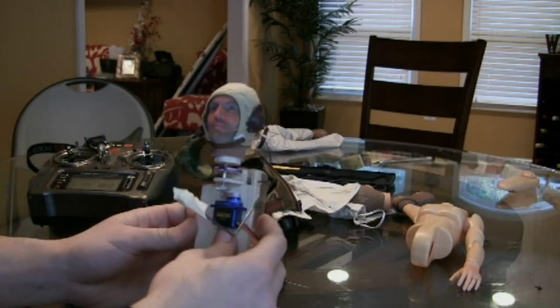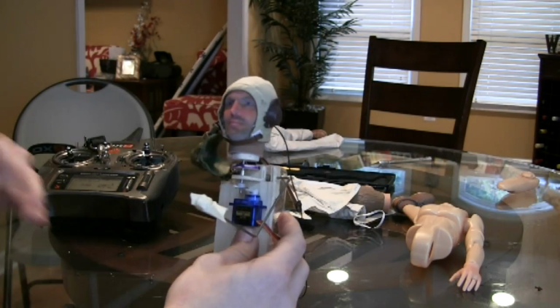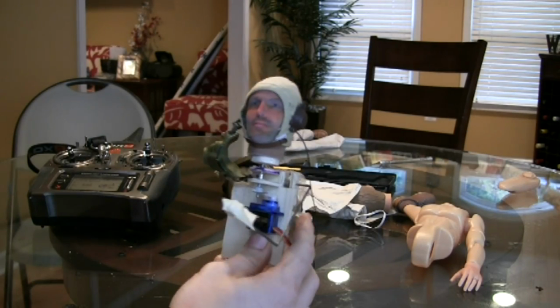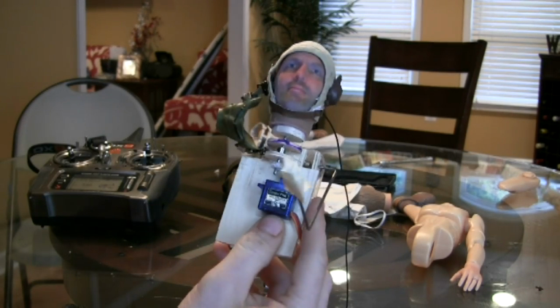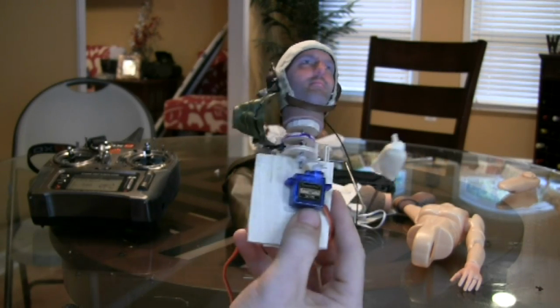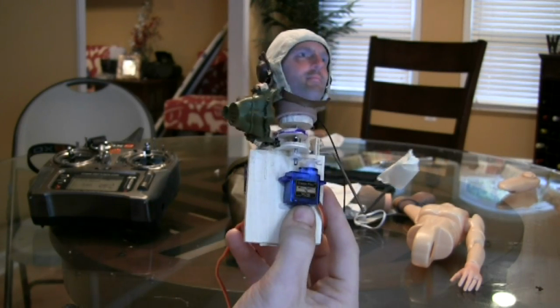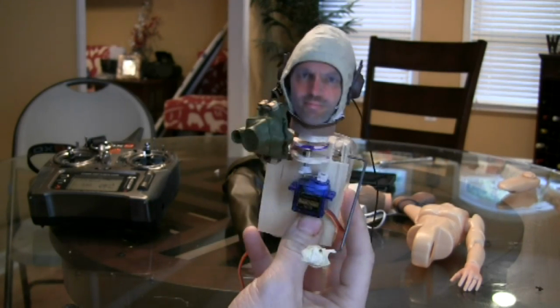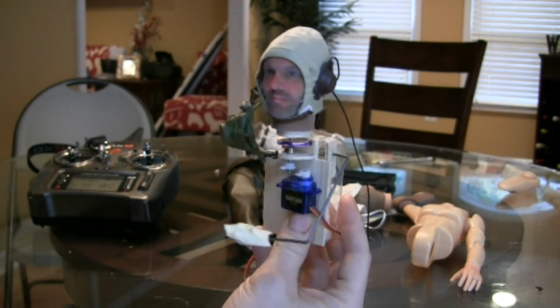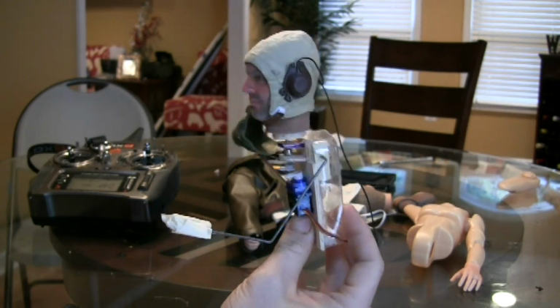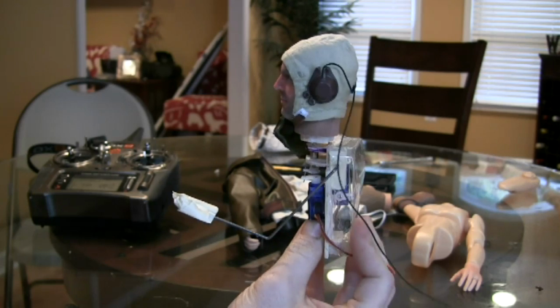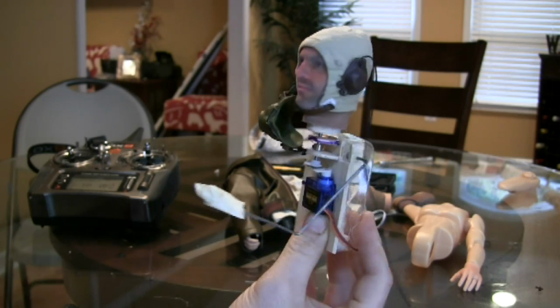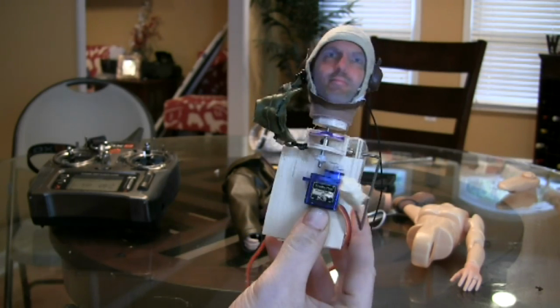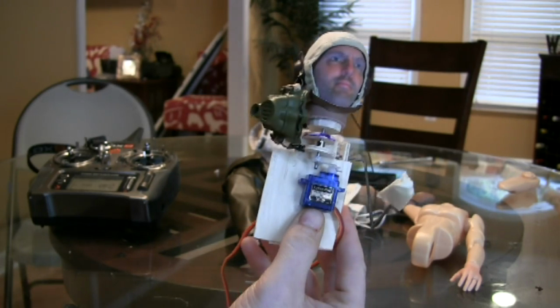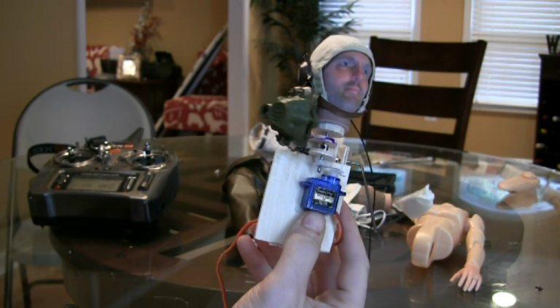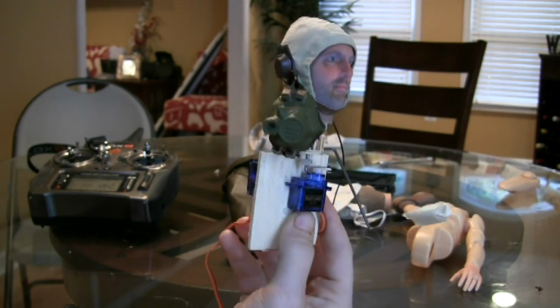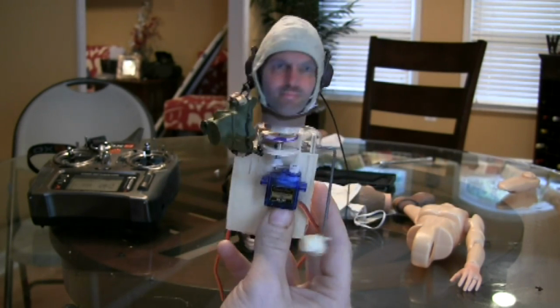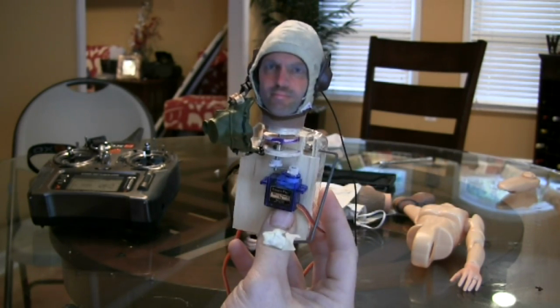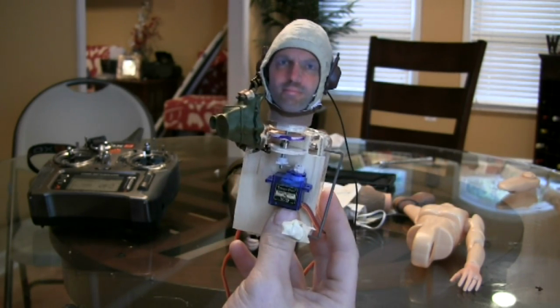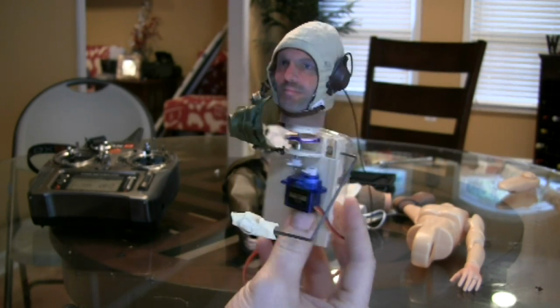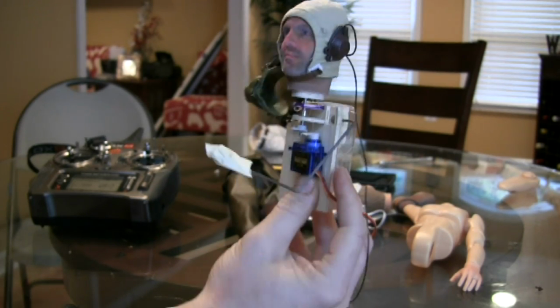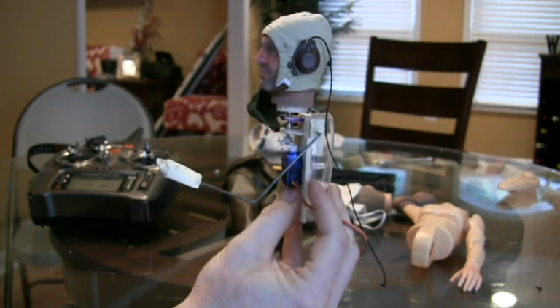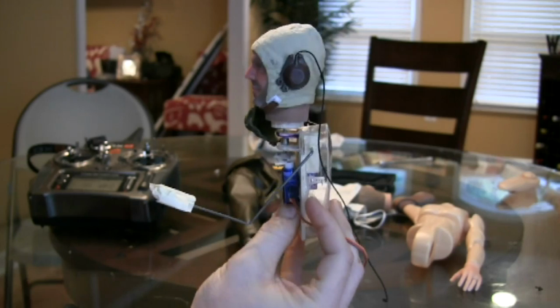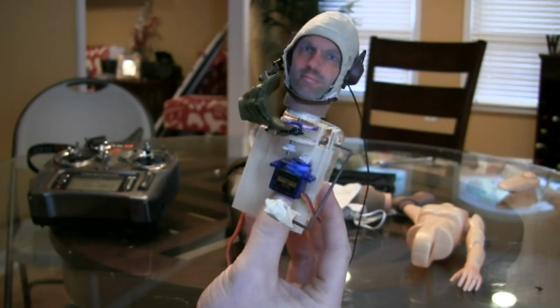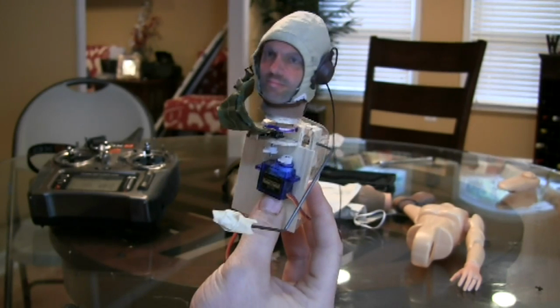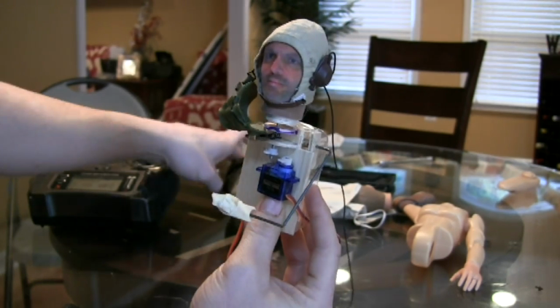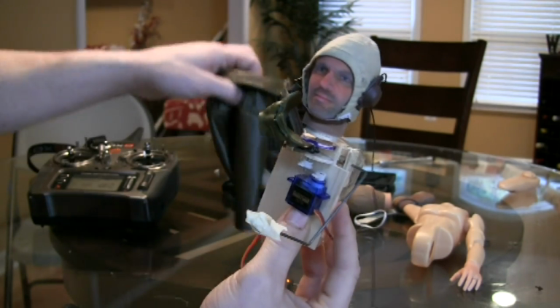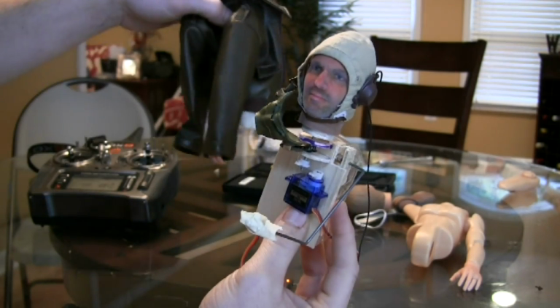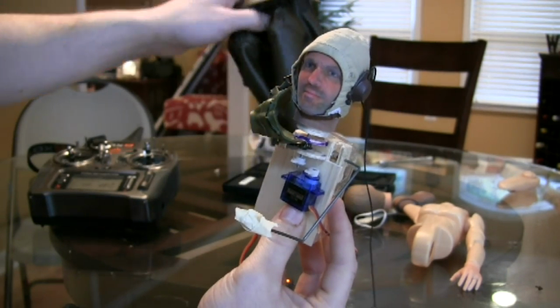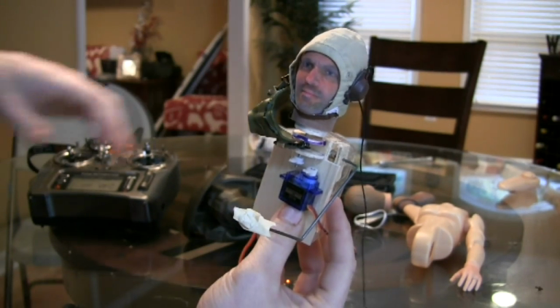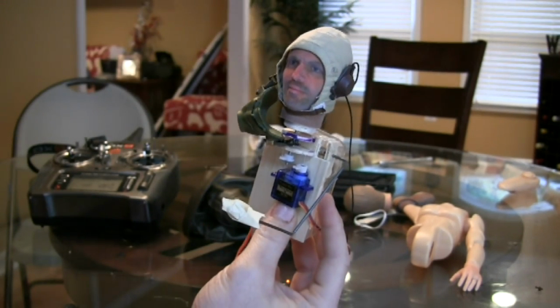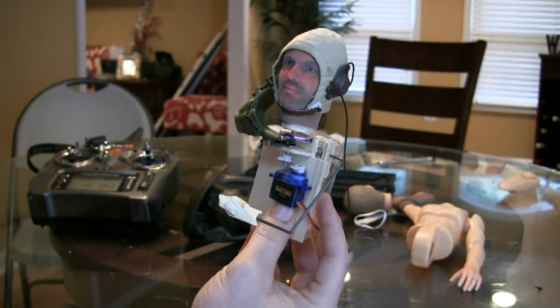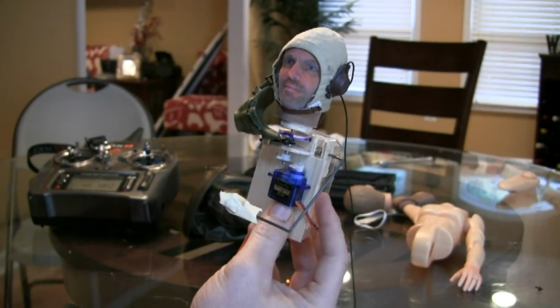Hey YouTube, WilmRacer here. This monstrosity you're looking at is Mini WilmRacer version 1. He's going to be the pilot in the big P40 Warhawk, and this is what he looks like without the full outfit — the leather jacket and such that comes with the iFly tailies pilot.